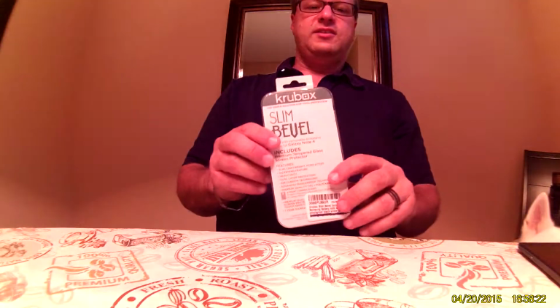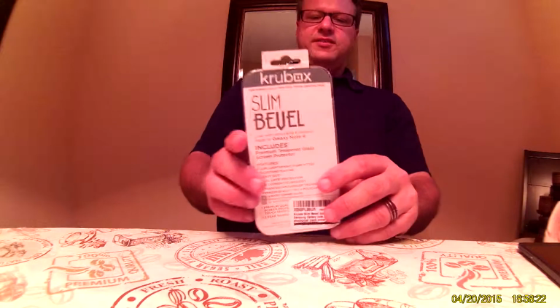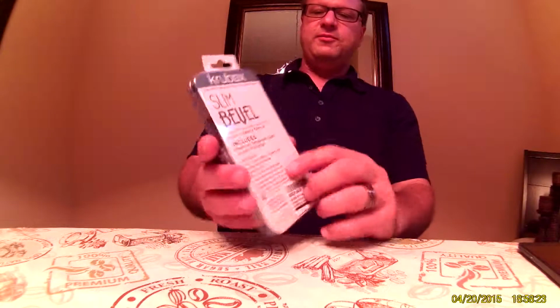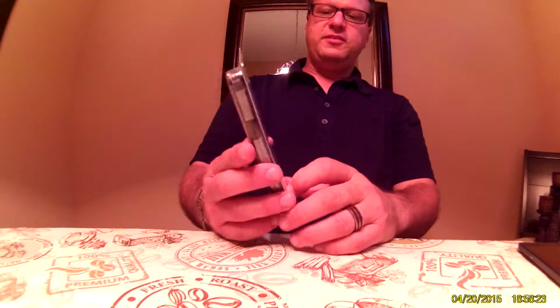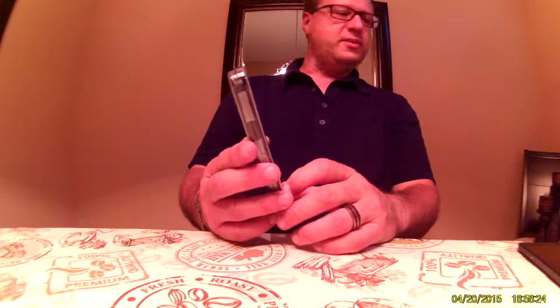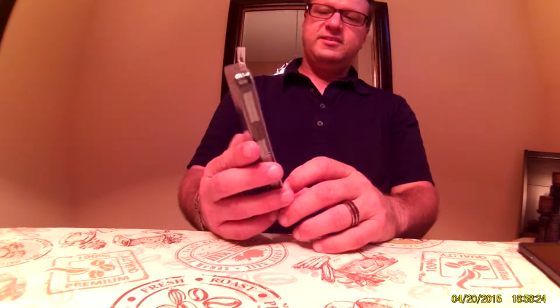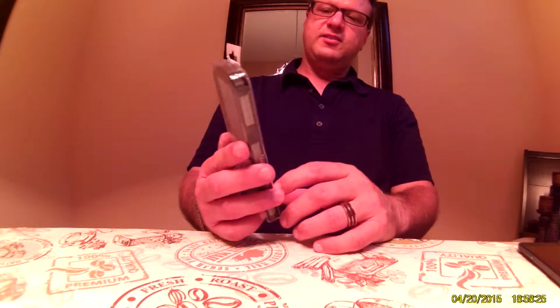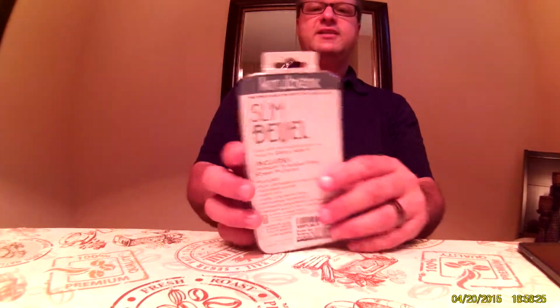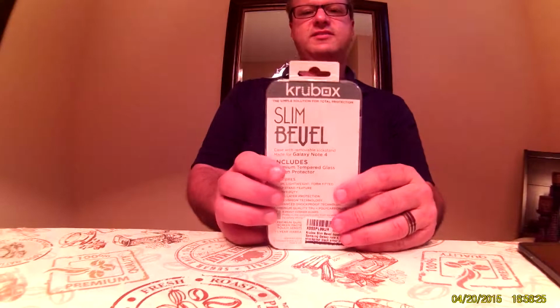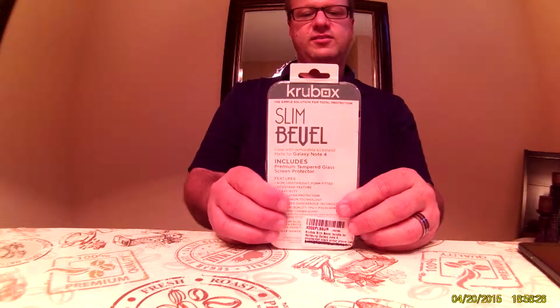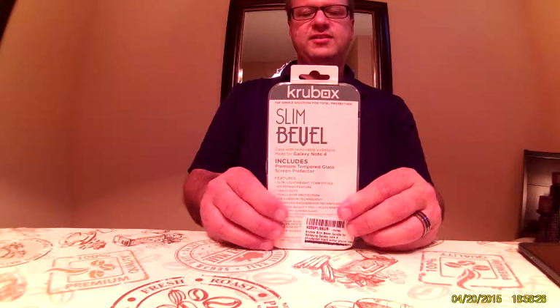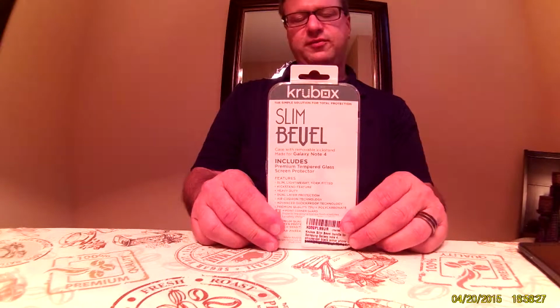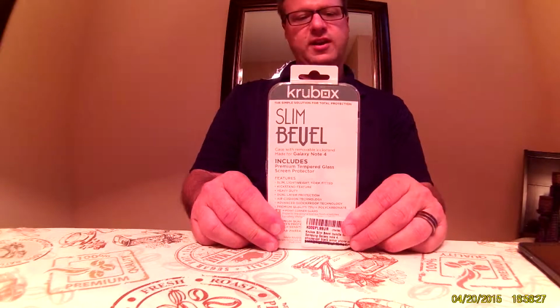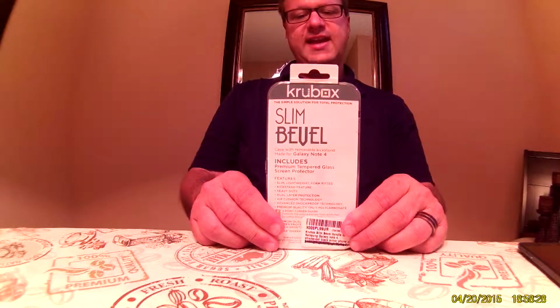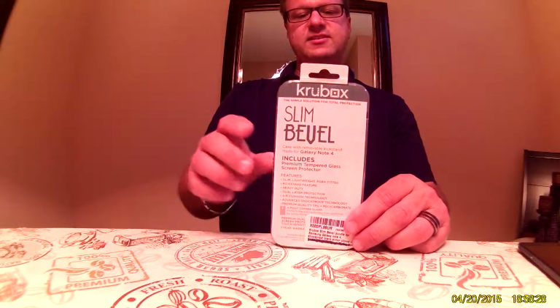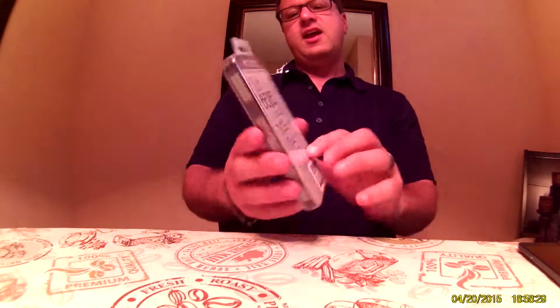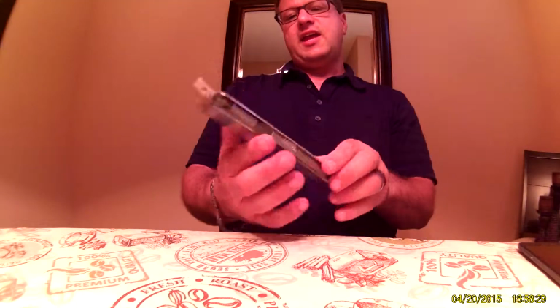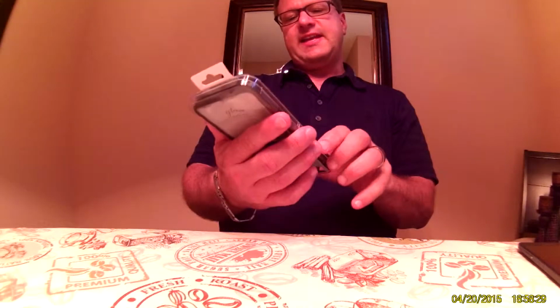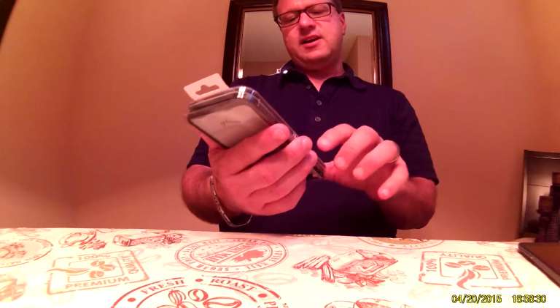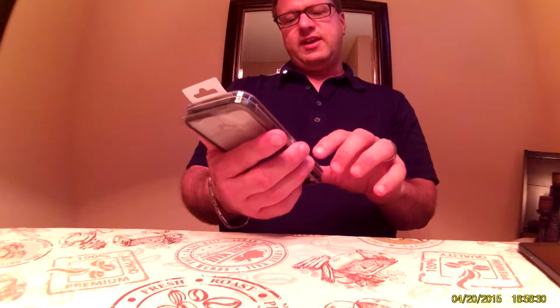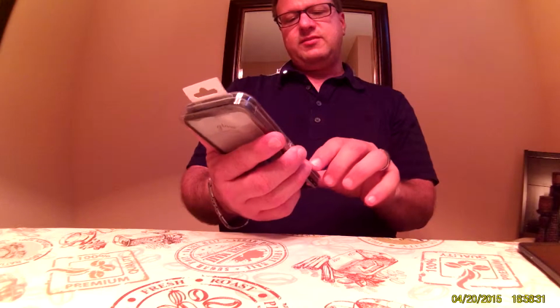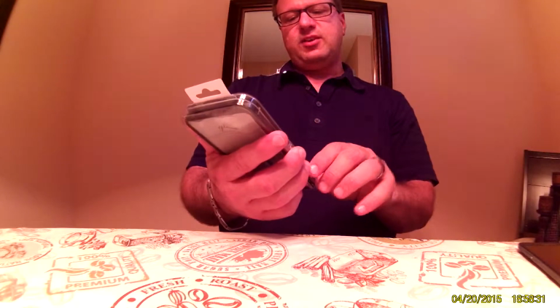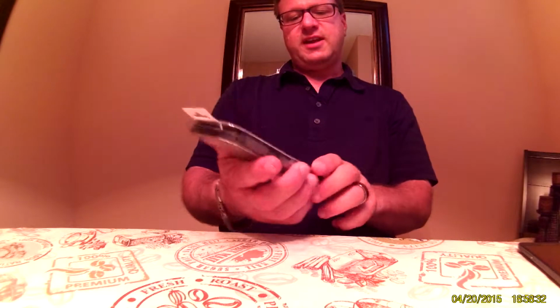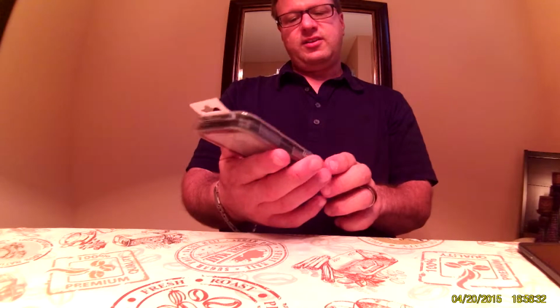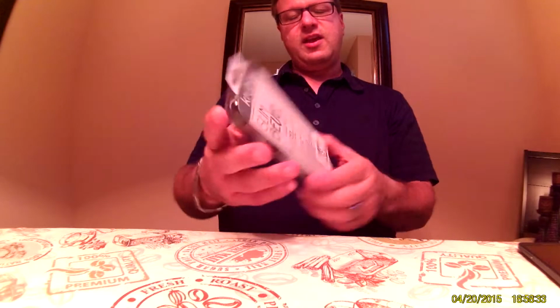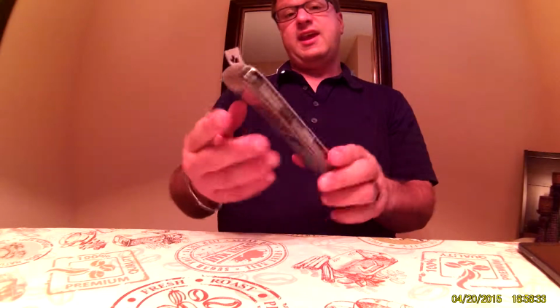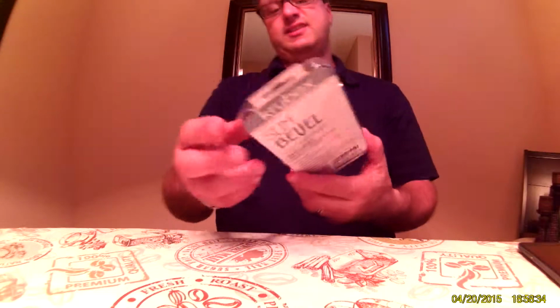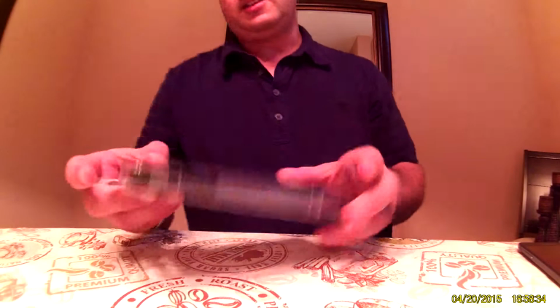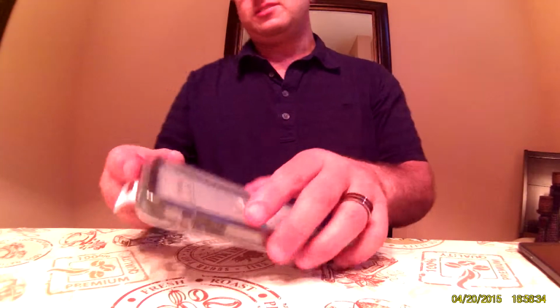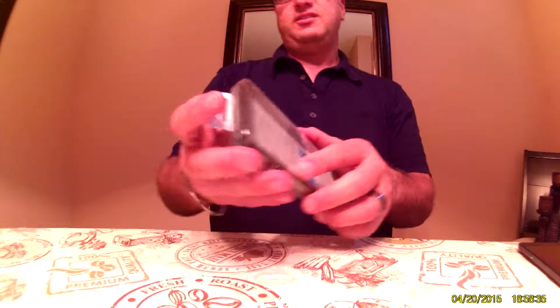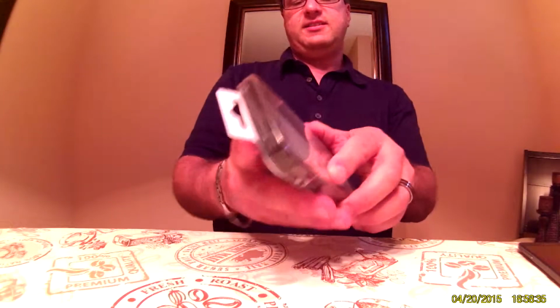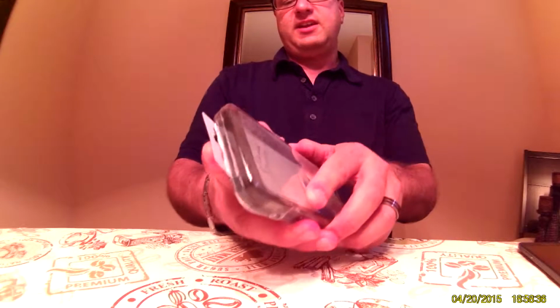Hey all, Steve here. I'm doing a review on the Kruvox — it's a Galaxy Note 4 case. It does come with a tempered glass screen protector and has a kickstand in it. So it's a little kit that comes together.